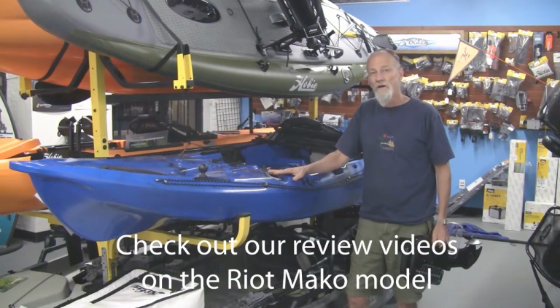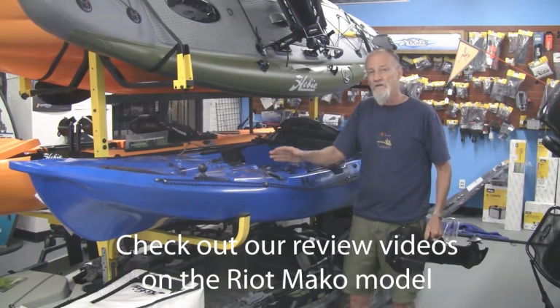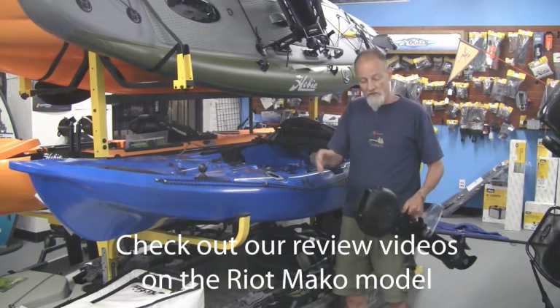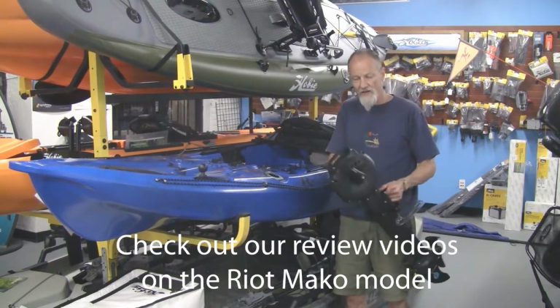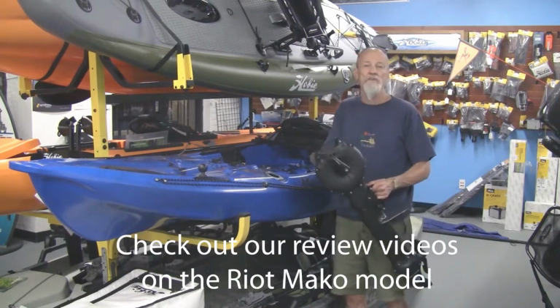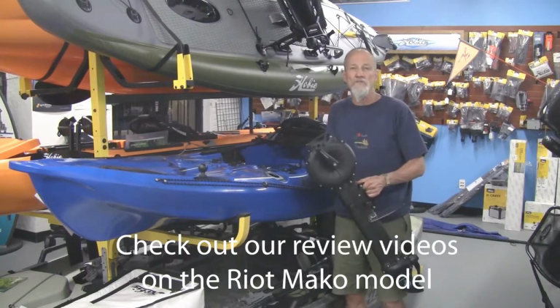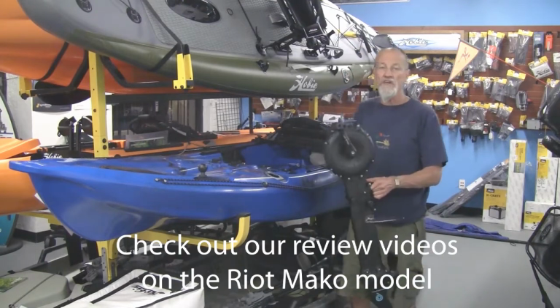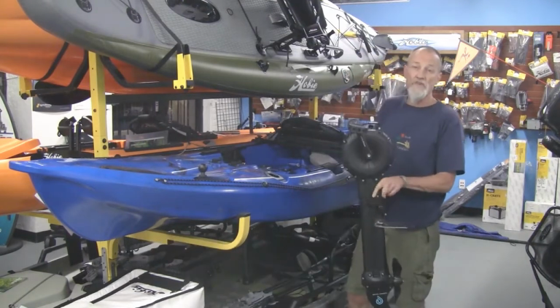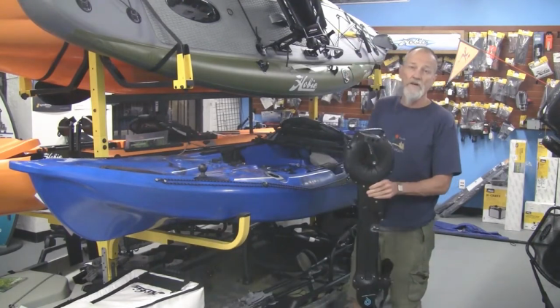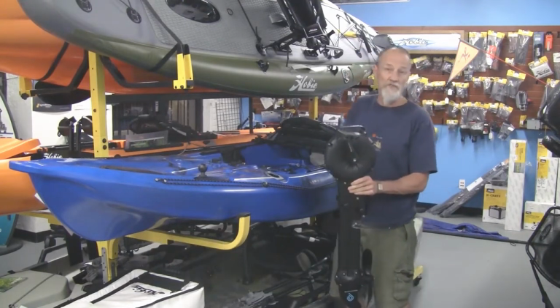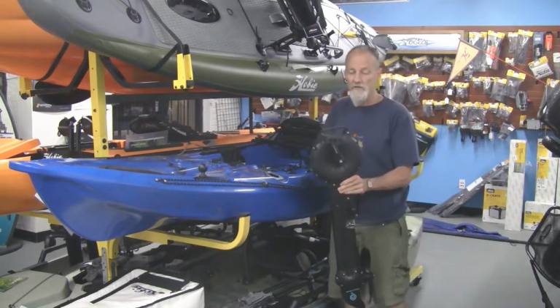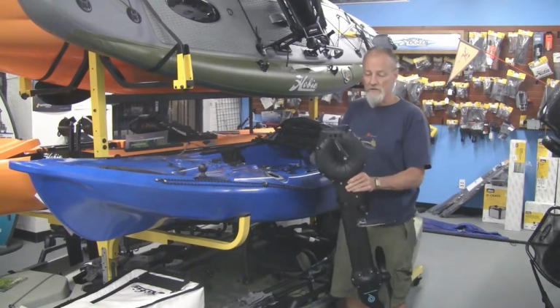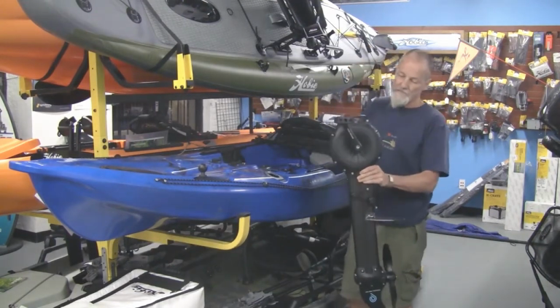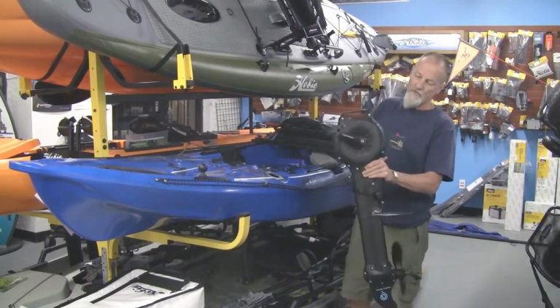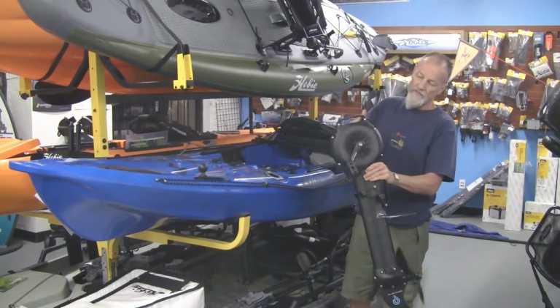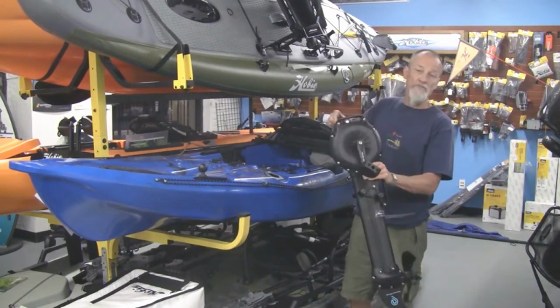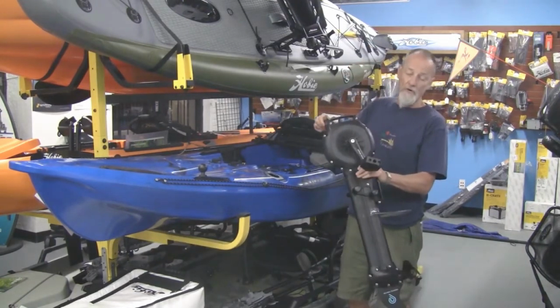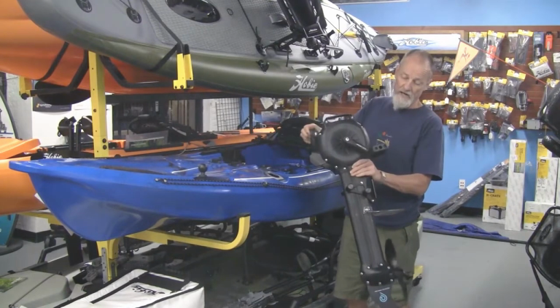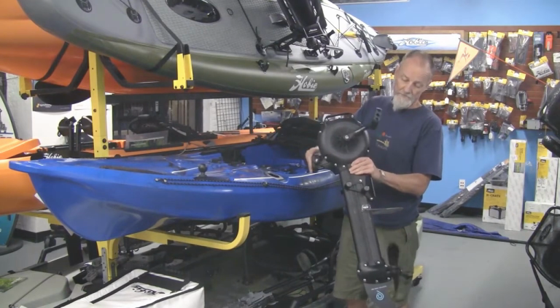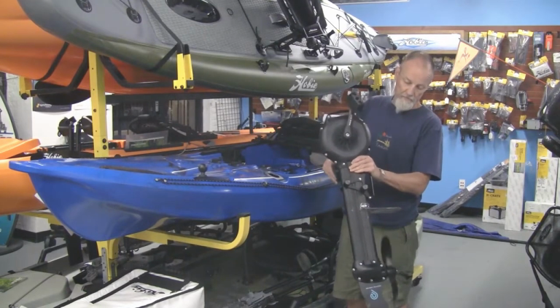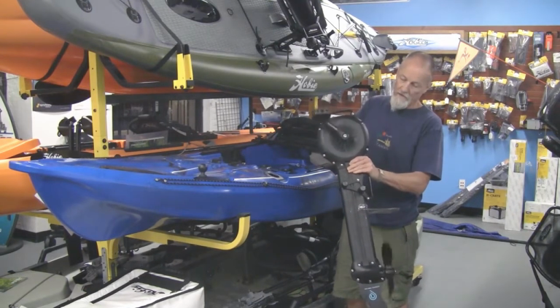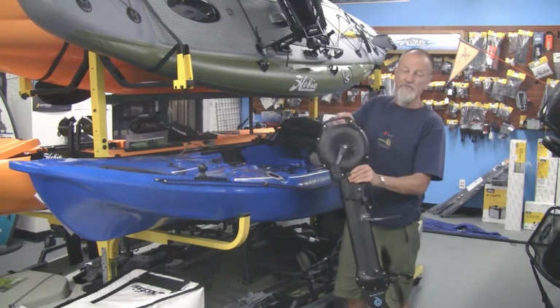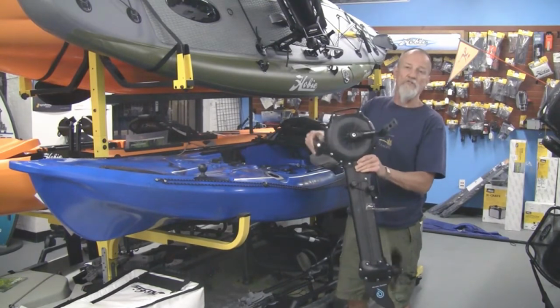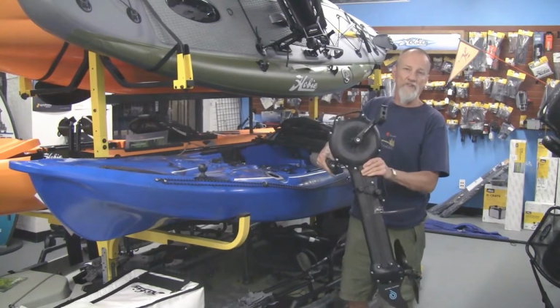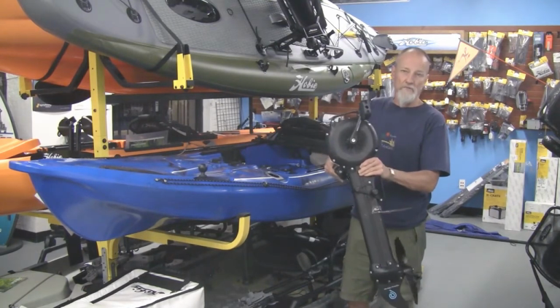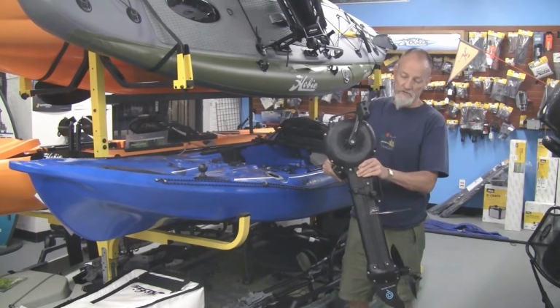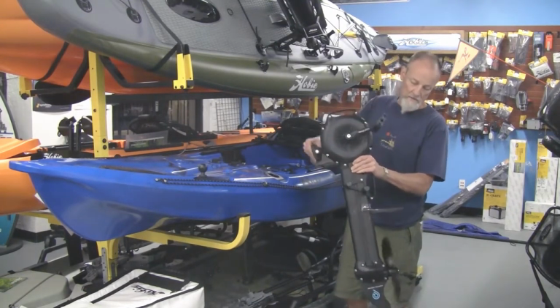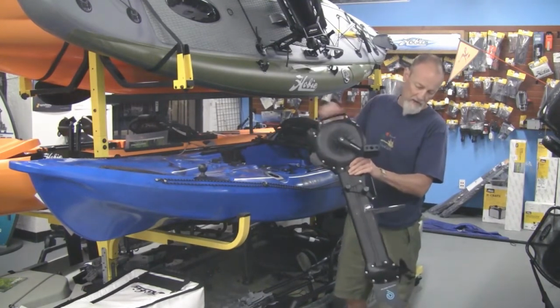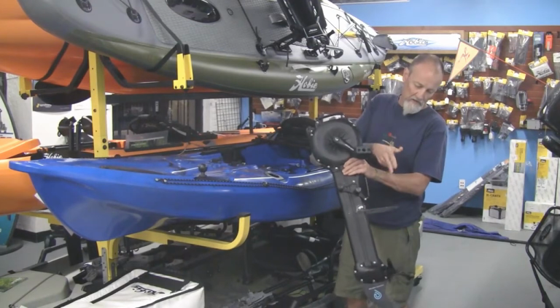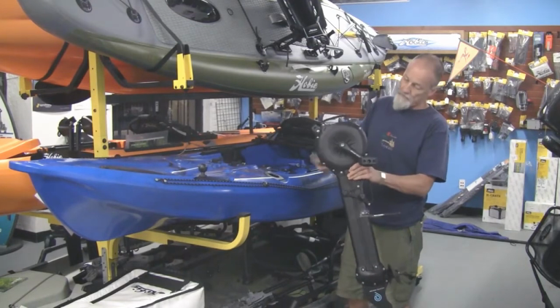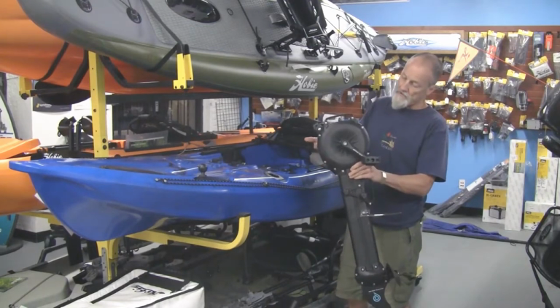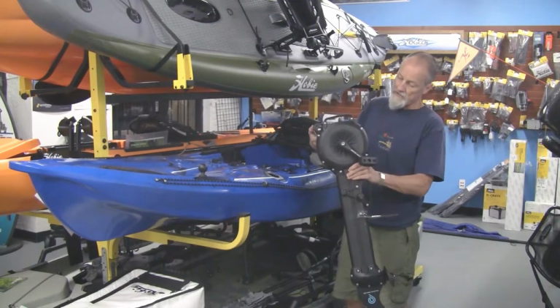The drives on these are interchangeable. These are hands-free, and this one they call the impulse drive.